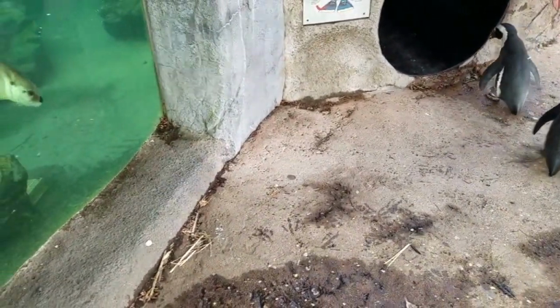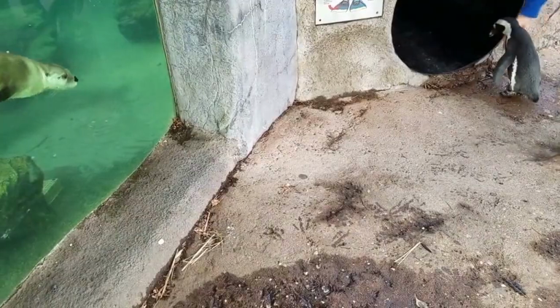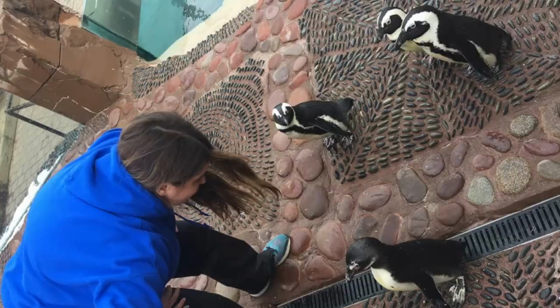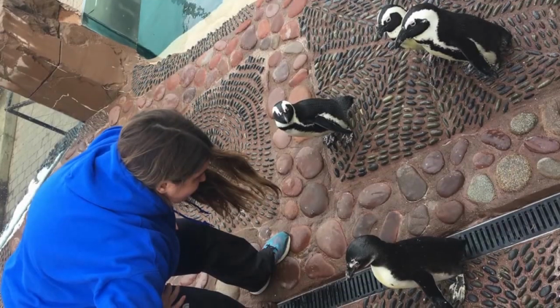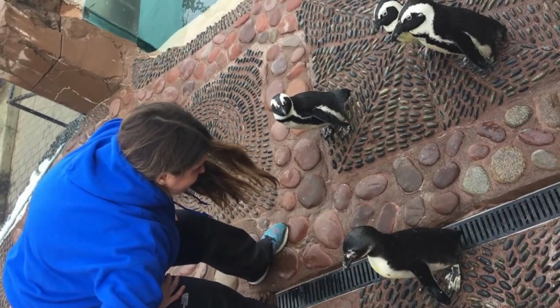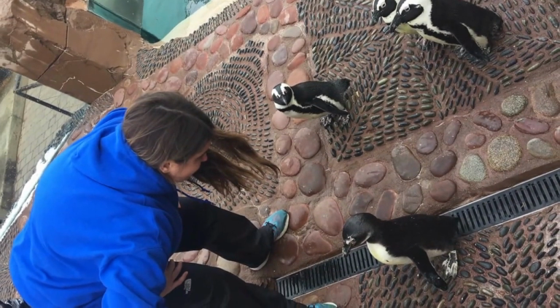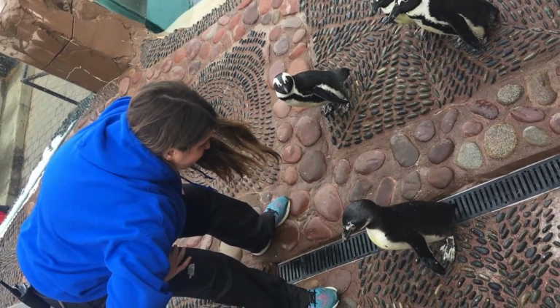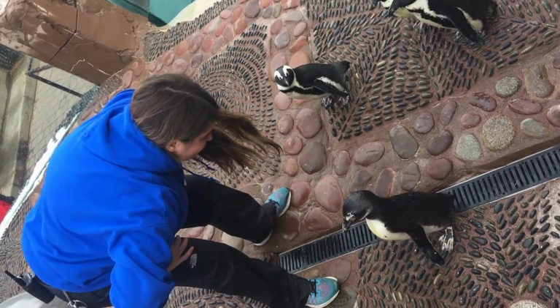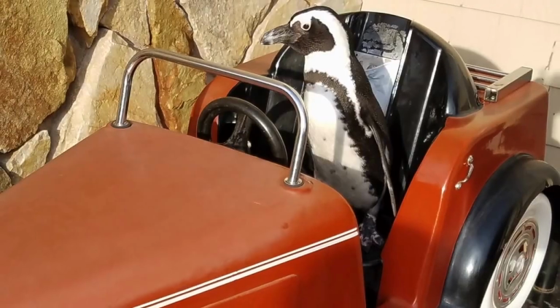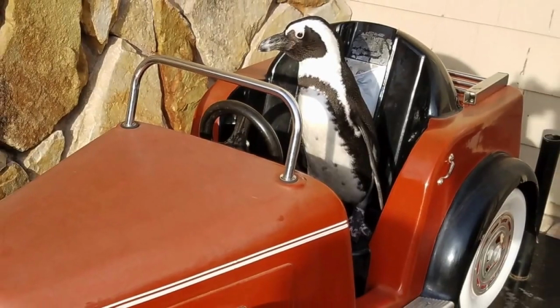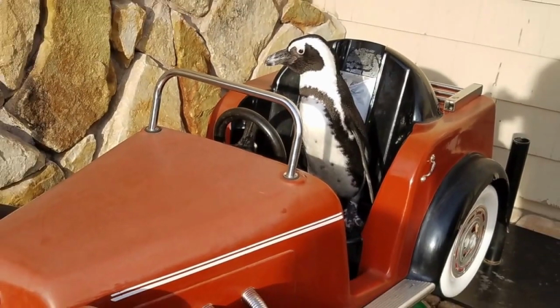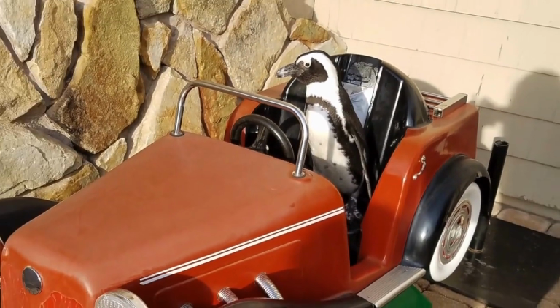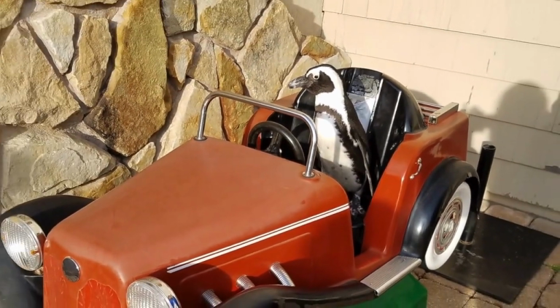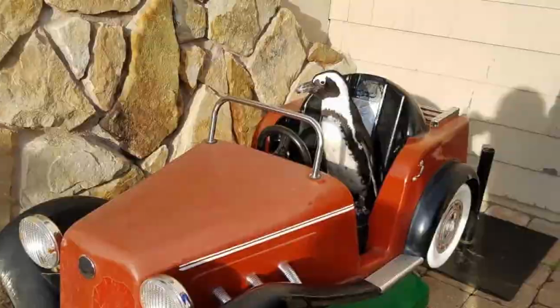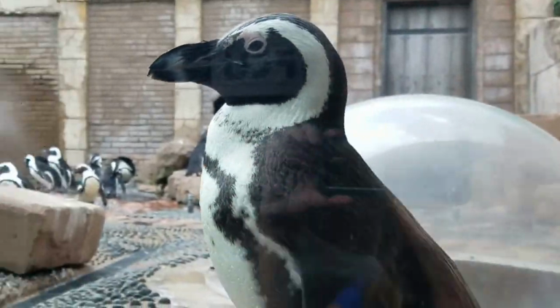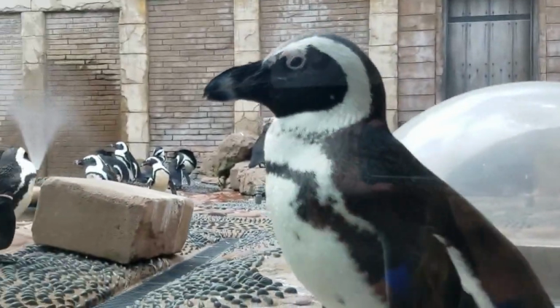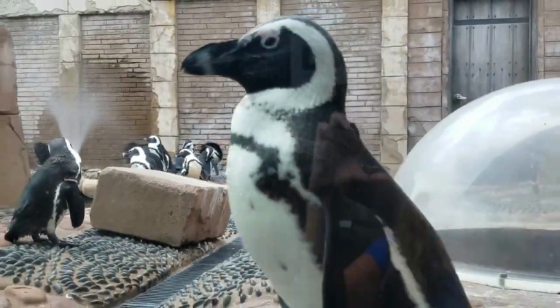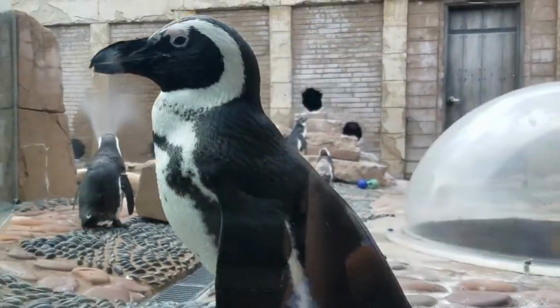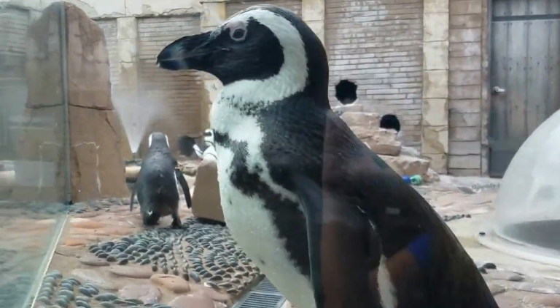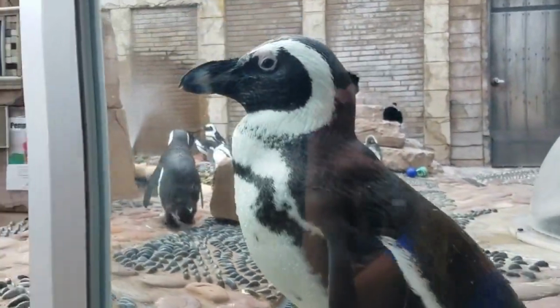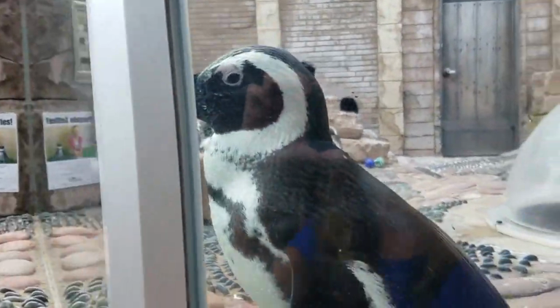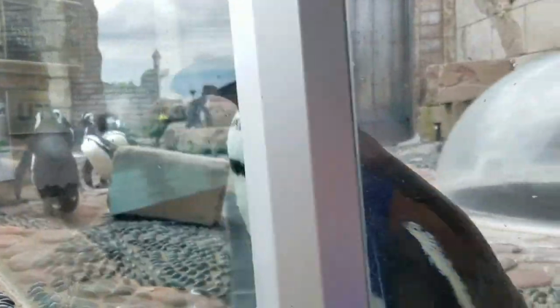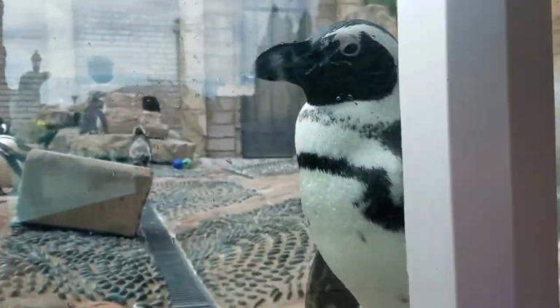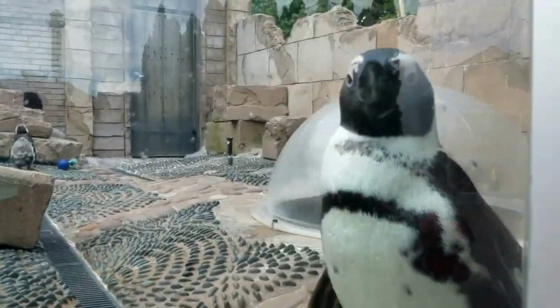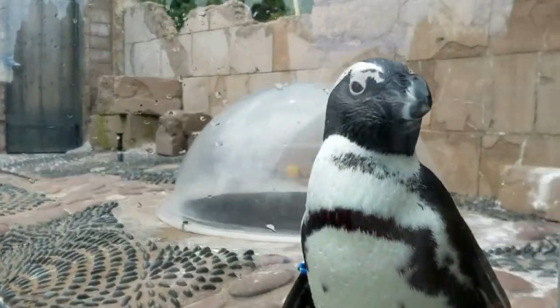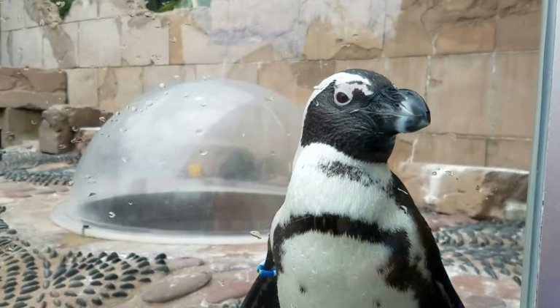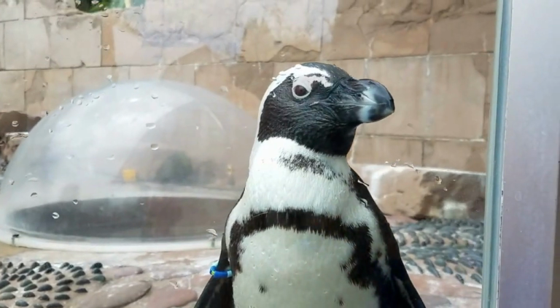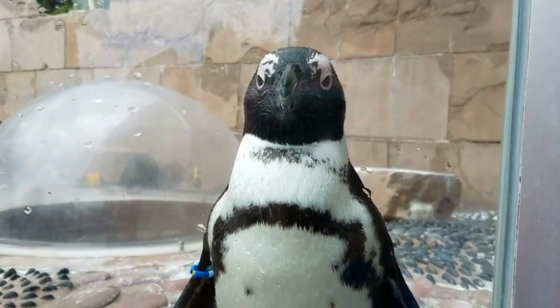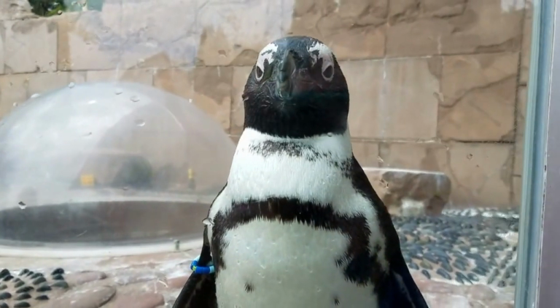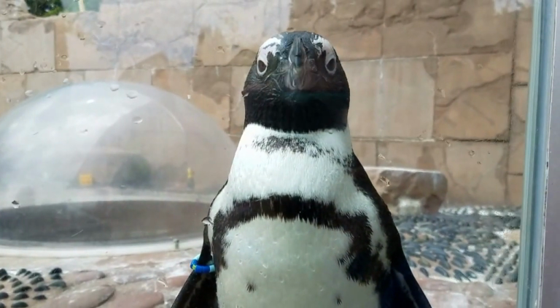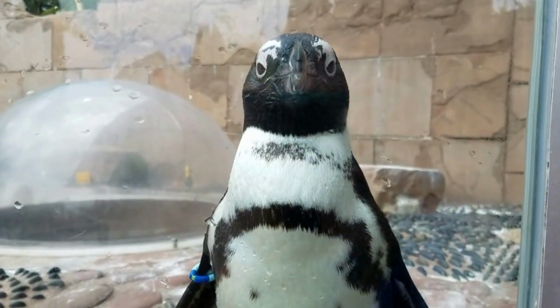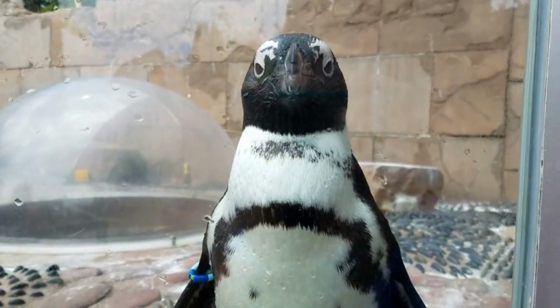These guys are African black-footed penguins. They come from South Africa and Namibia. On average, they will get to be about two feet tall. Our exhibit here is about 800 square feet, both land and water.